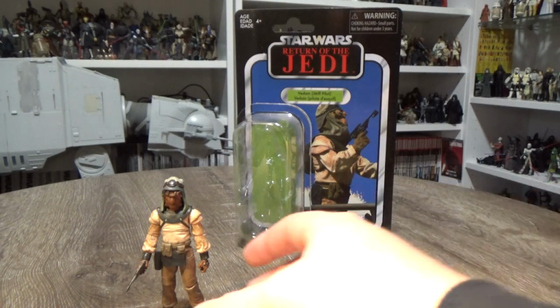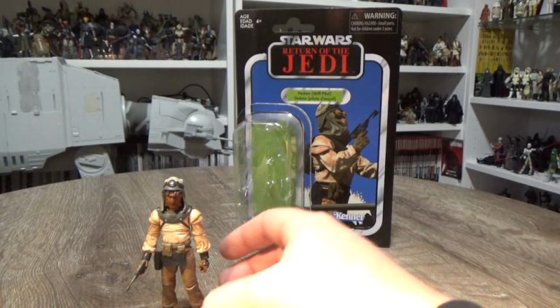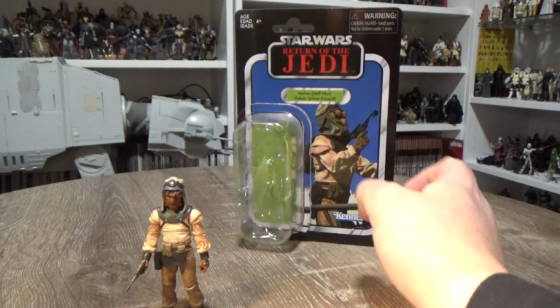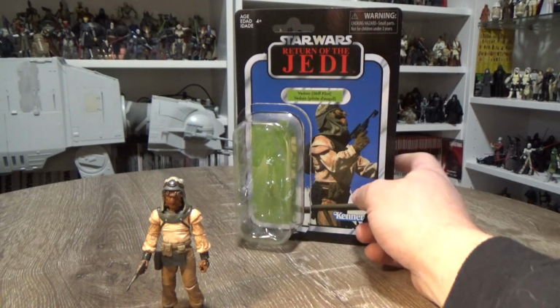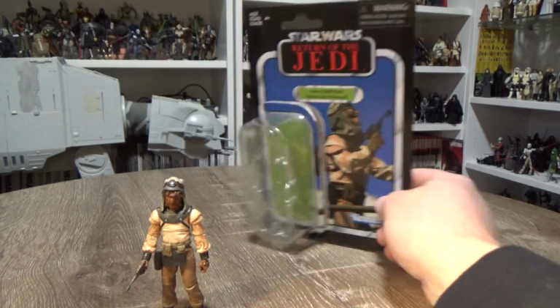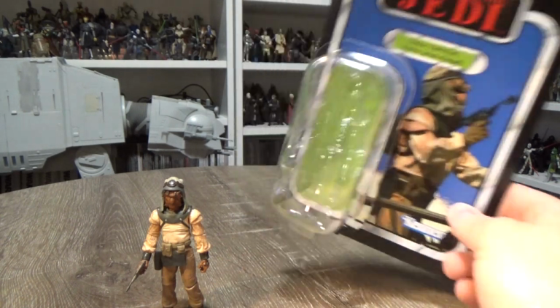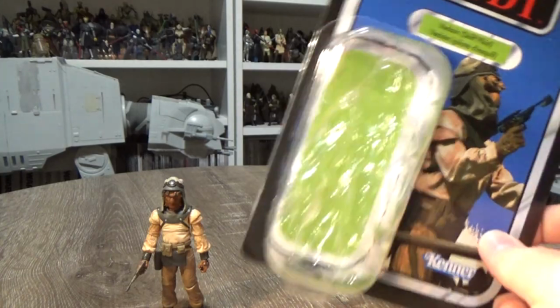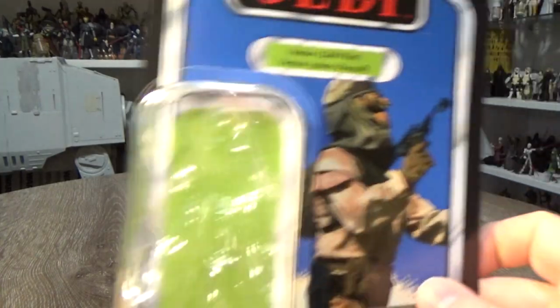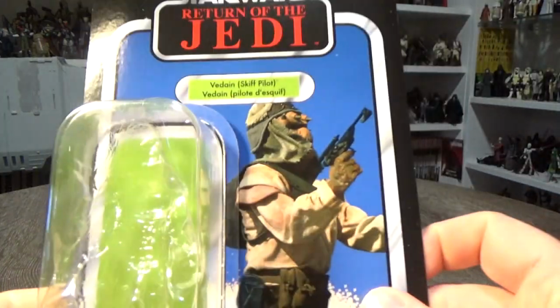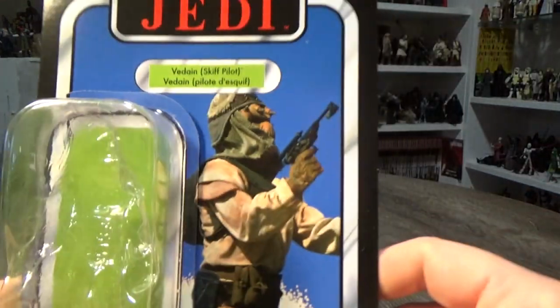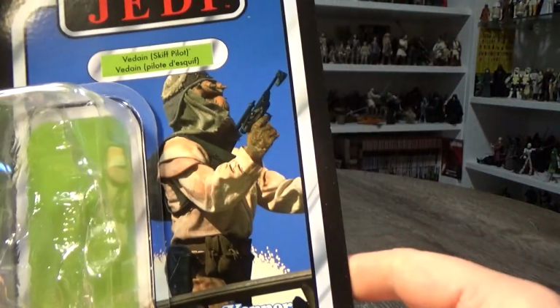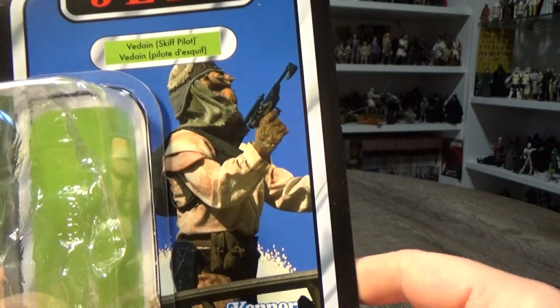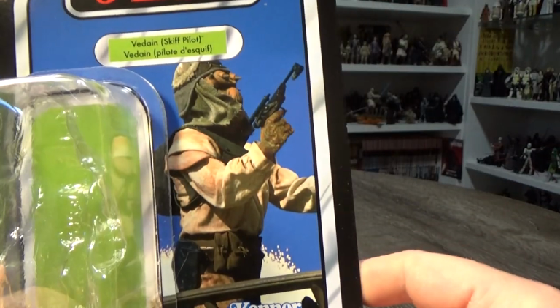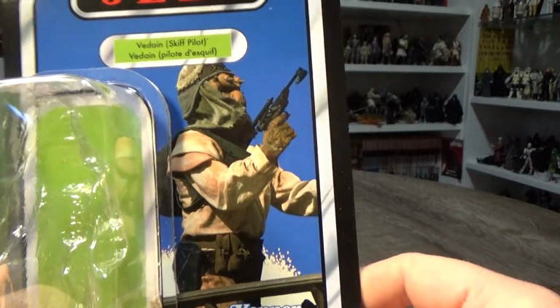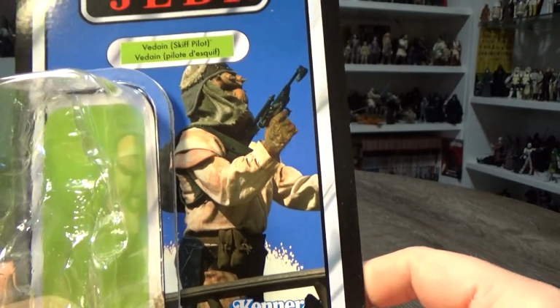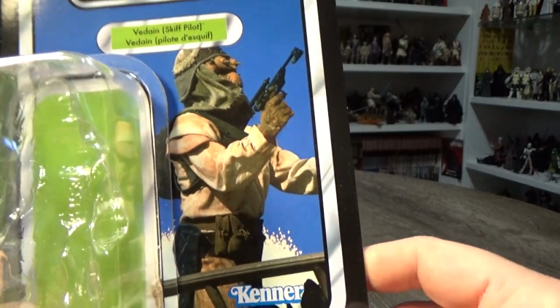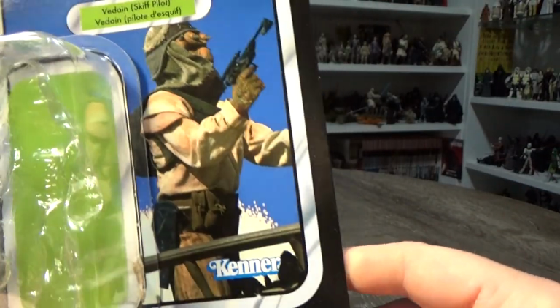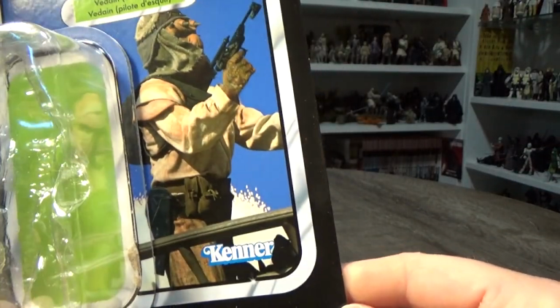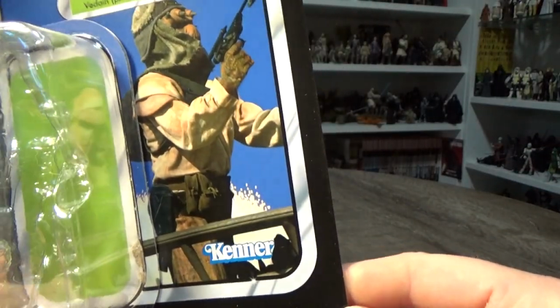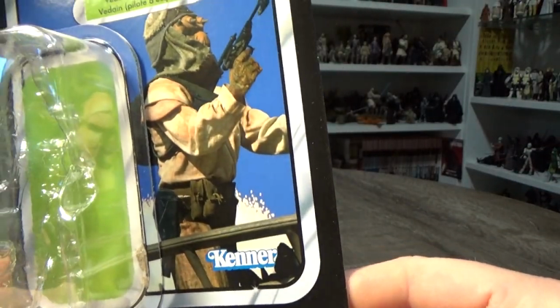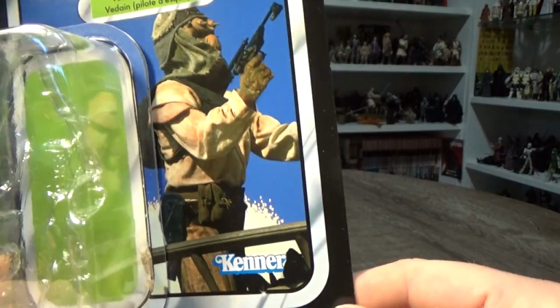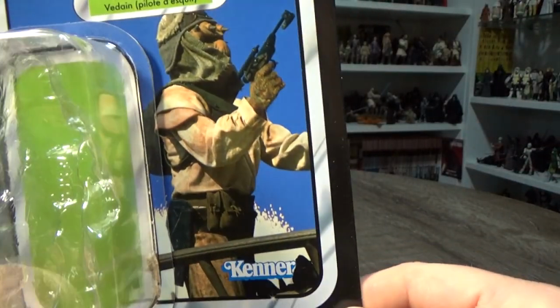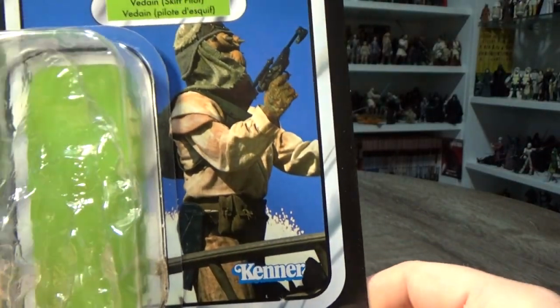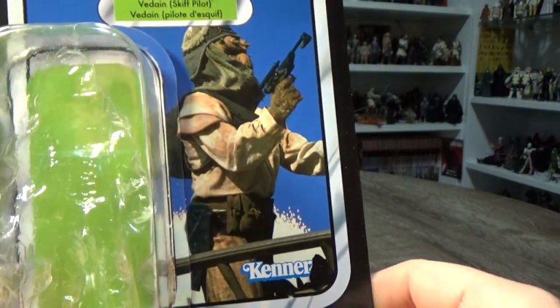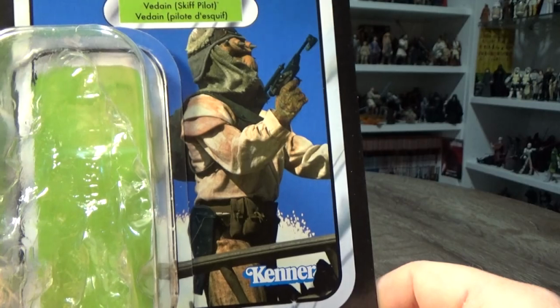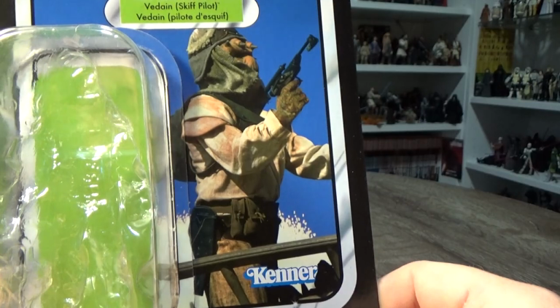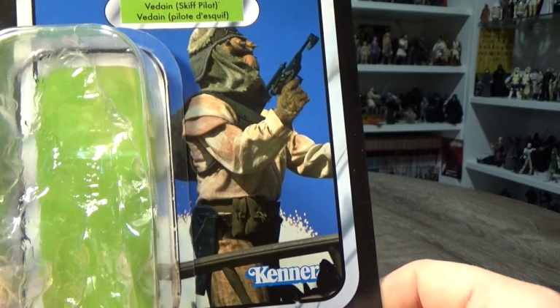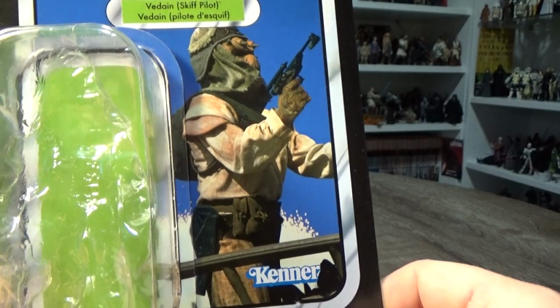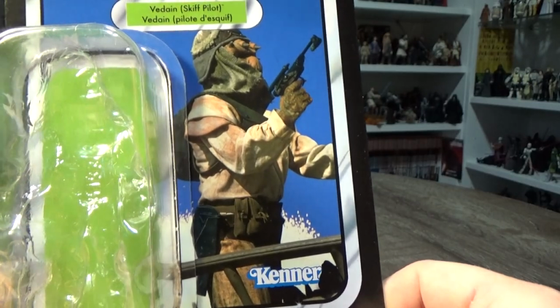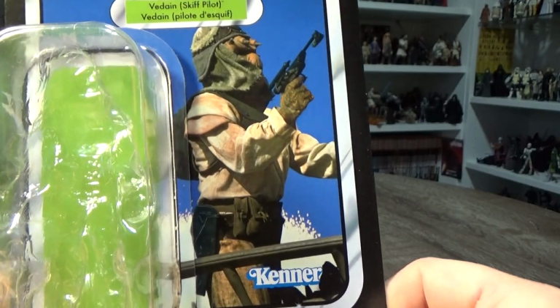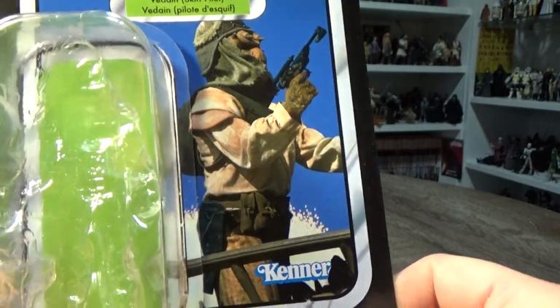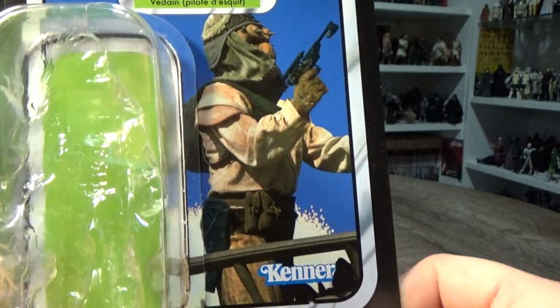Let's look at the card here. This is Vardane, the Skiff Pilot. He's the pilot of the other skiff.